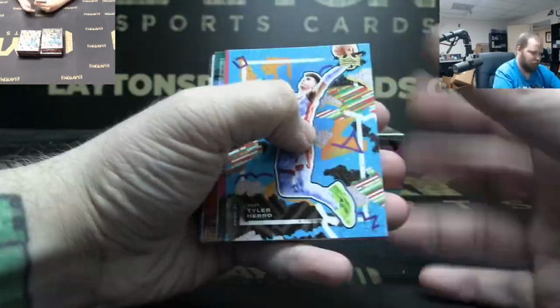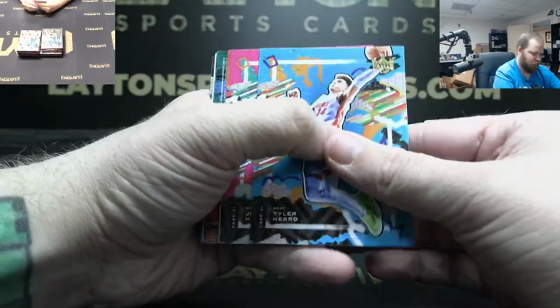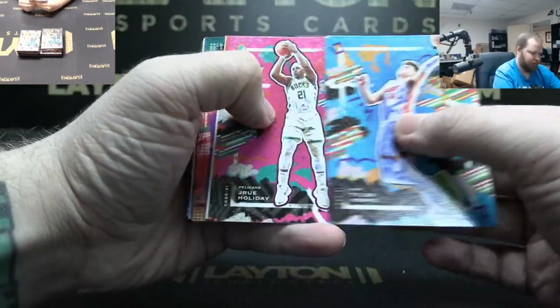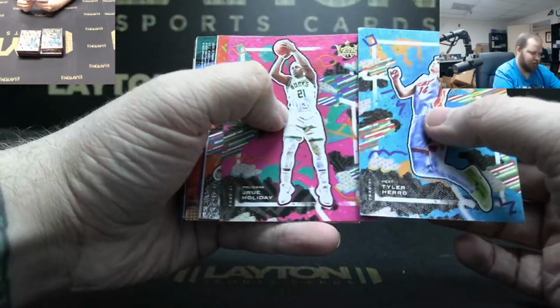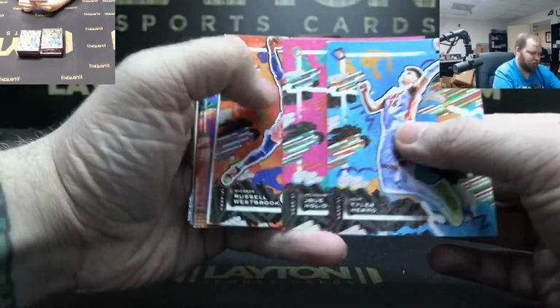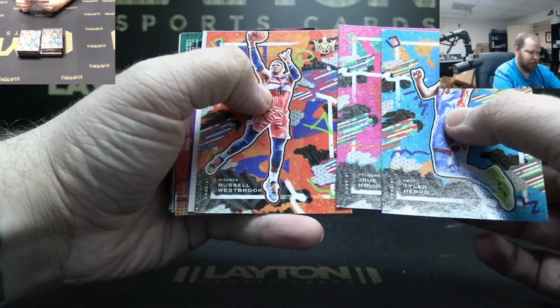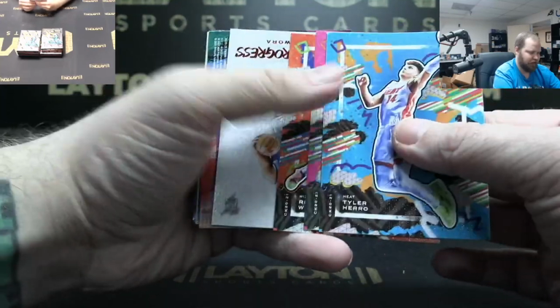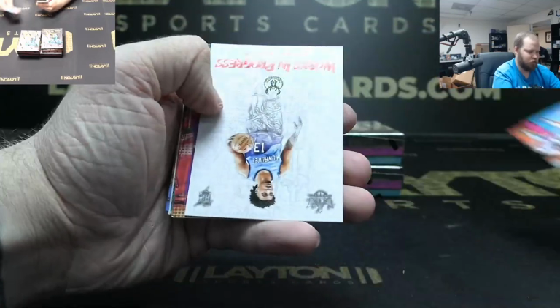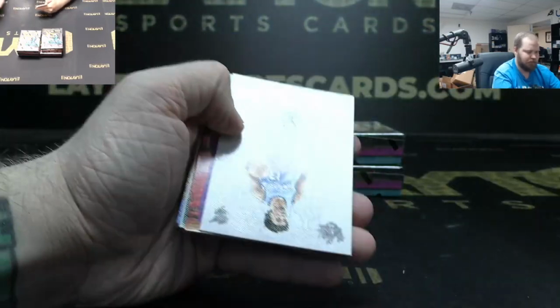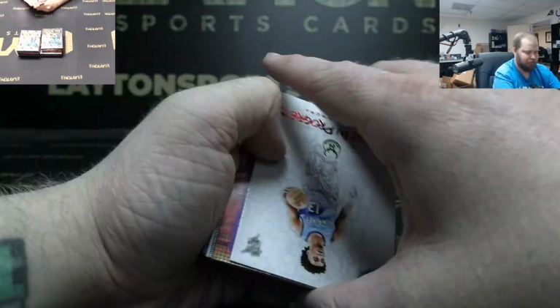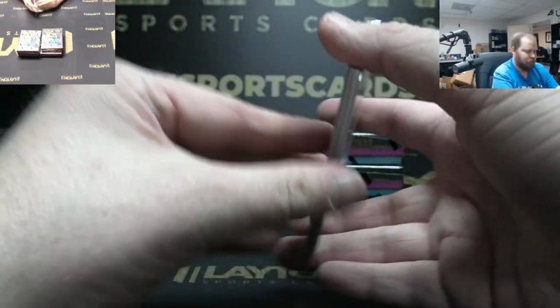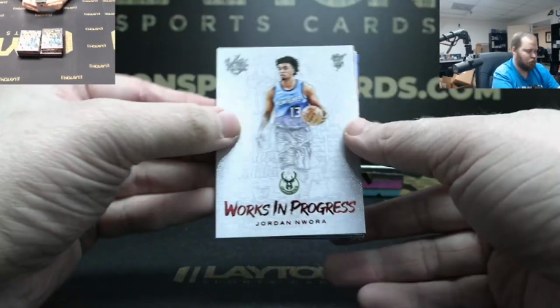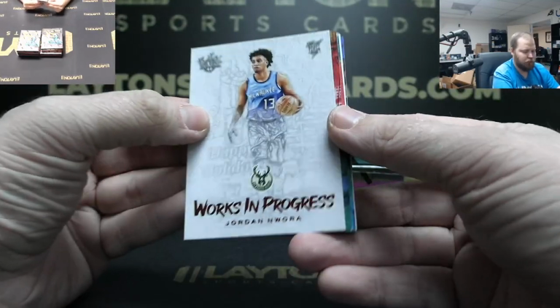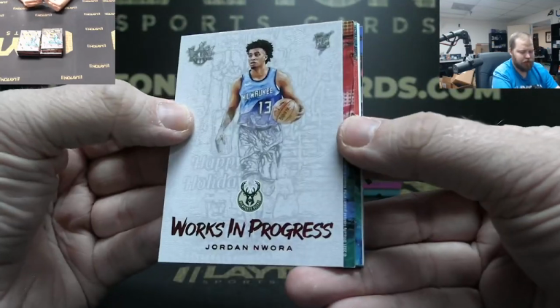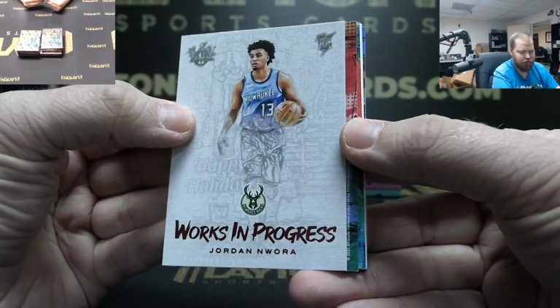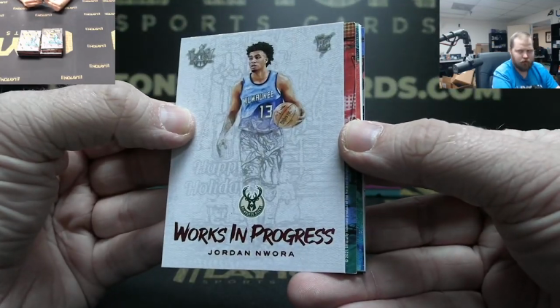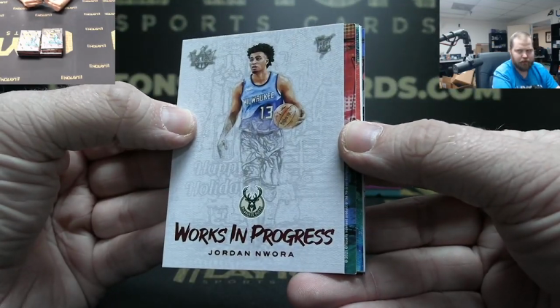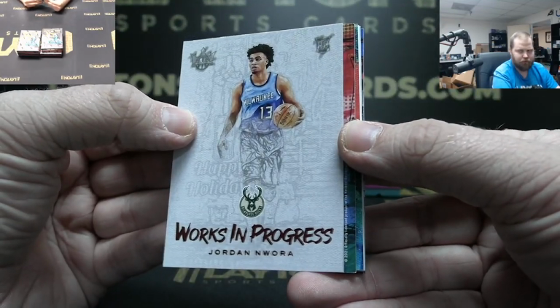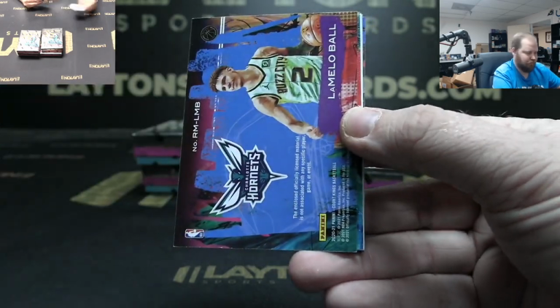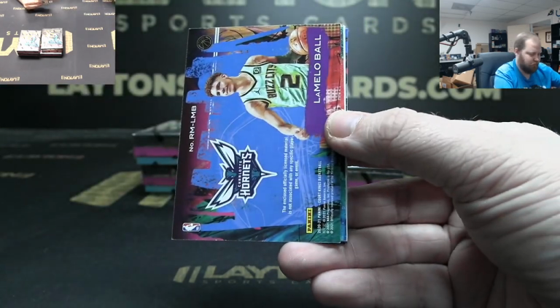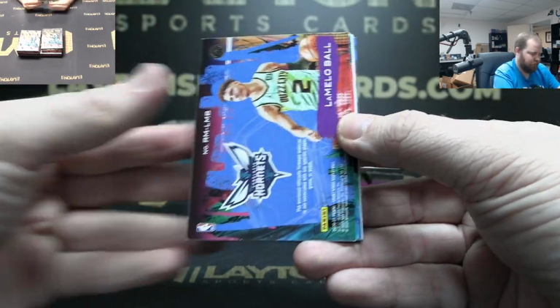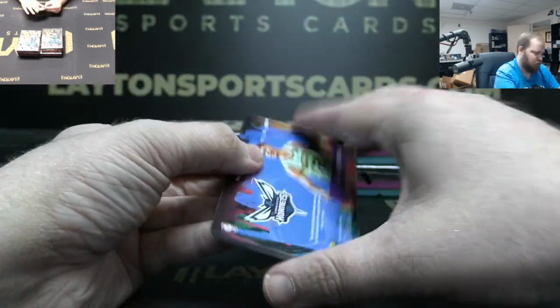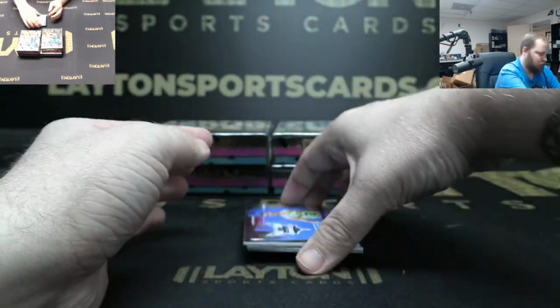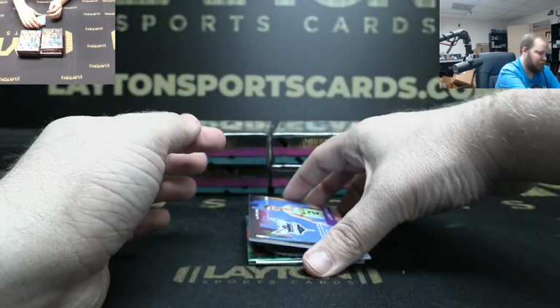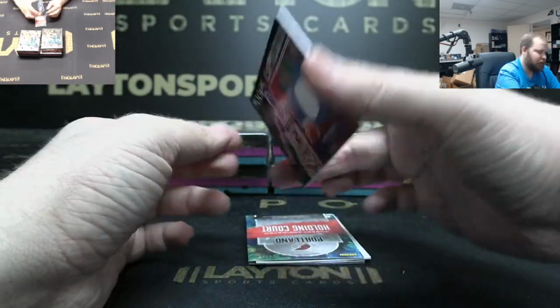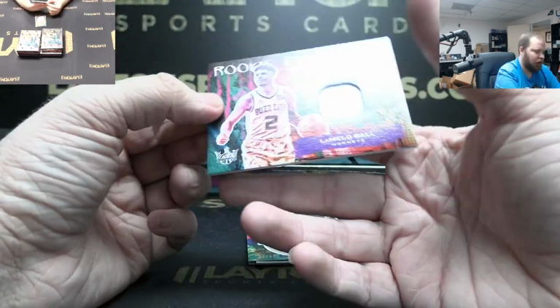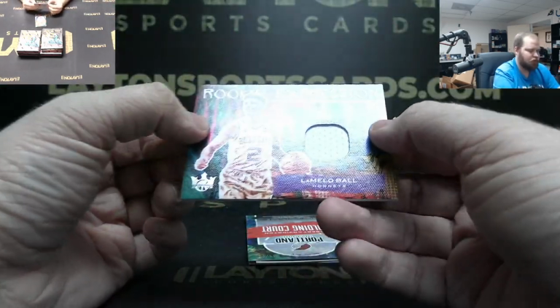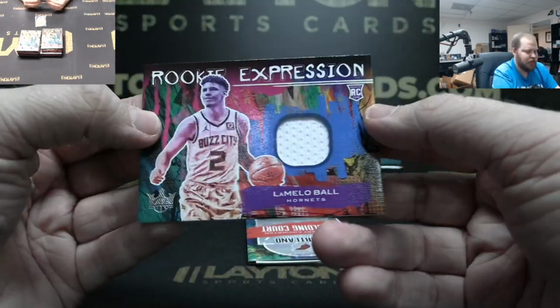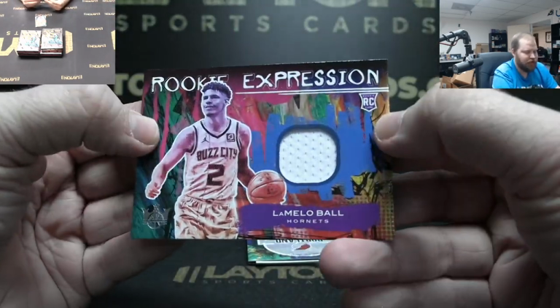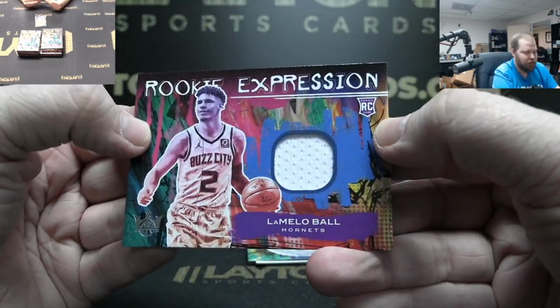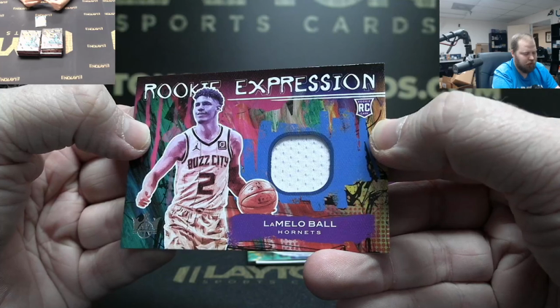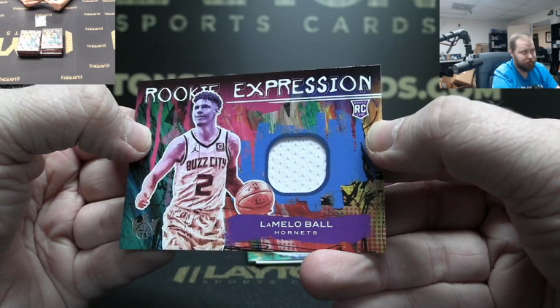Tyler Hero, Drew Holiday, Russell Westbrook 149, Jordan Loura, Bucks. LaMelo Ball jersey, not numbered, Hornets.